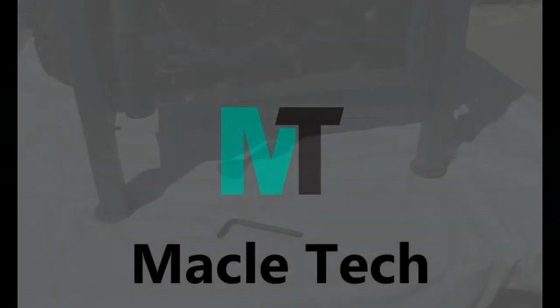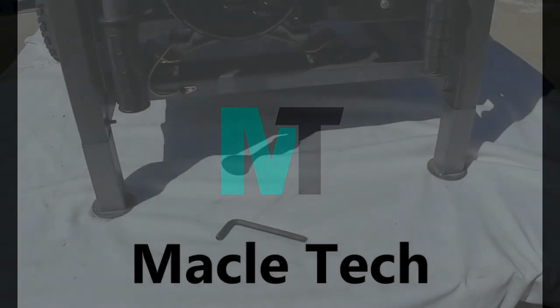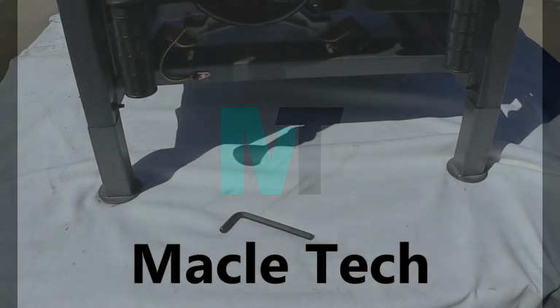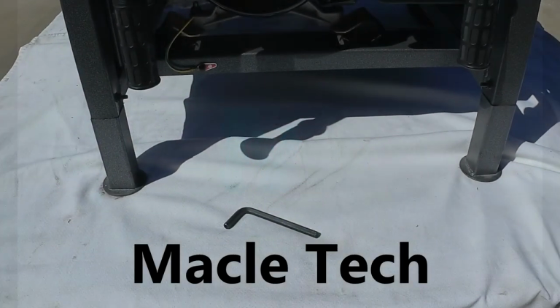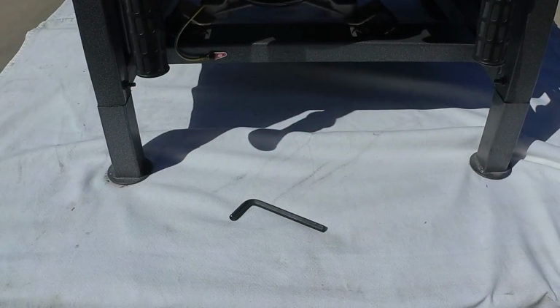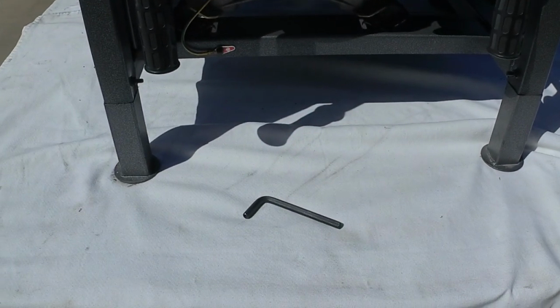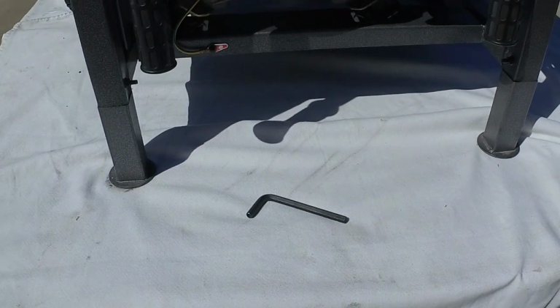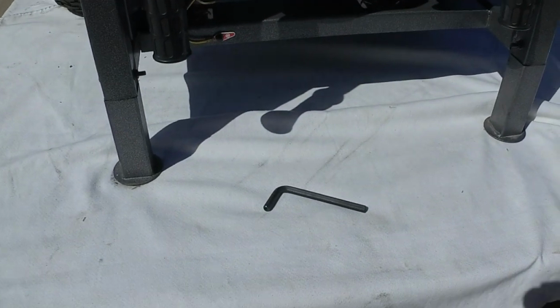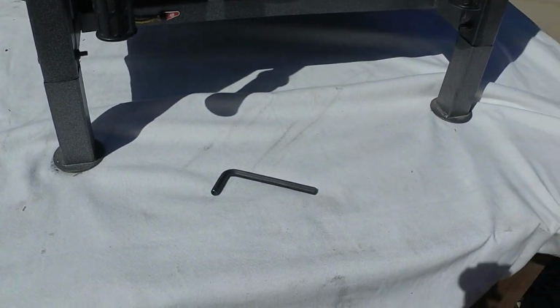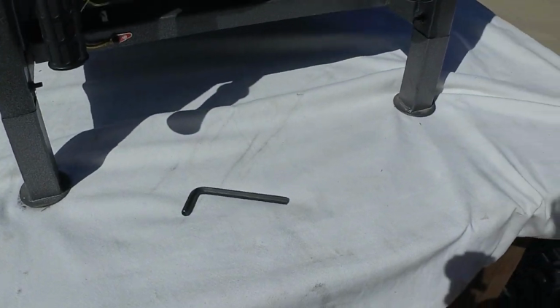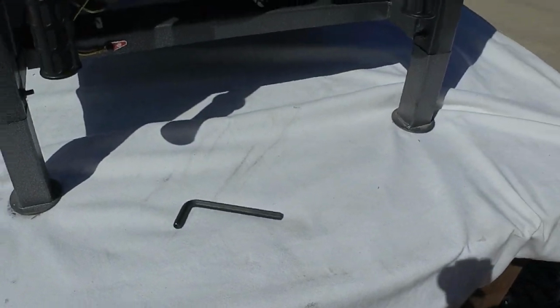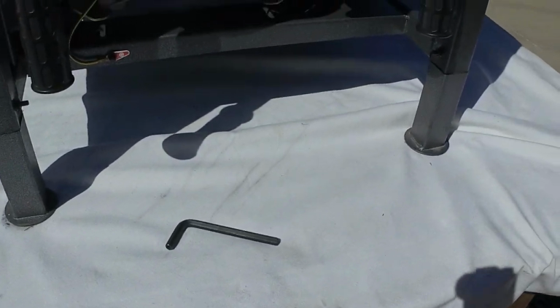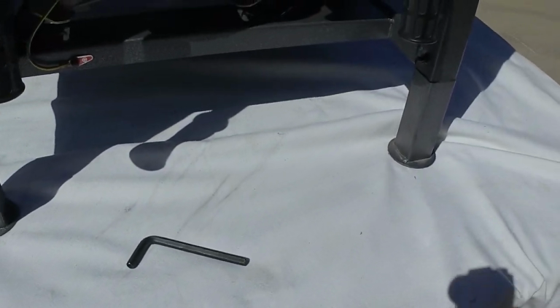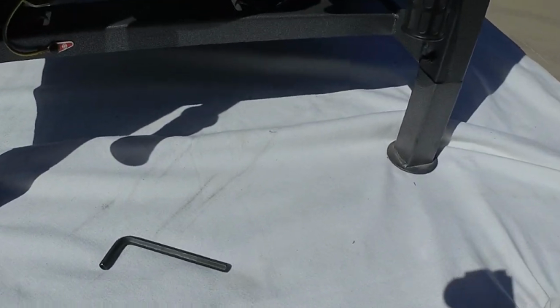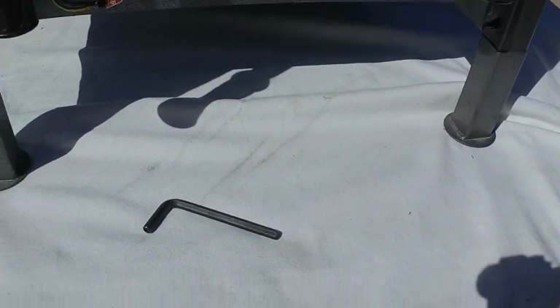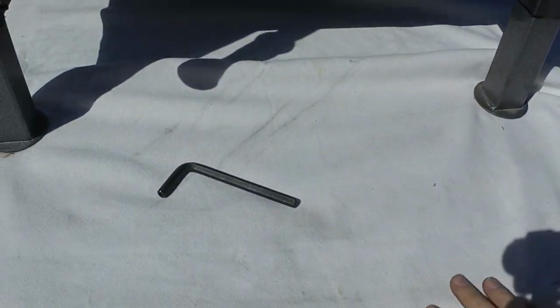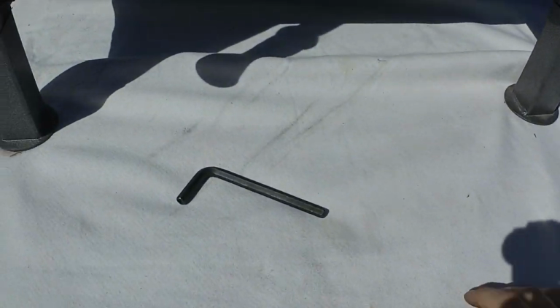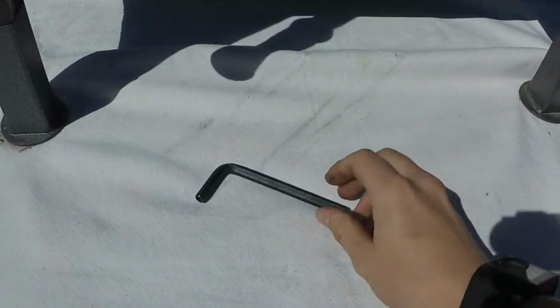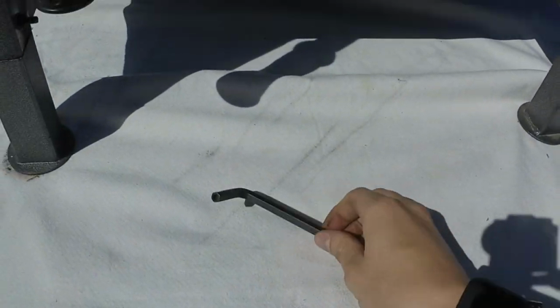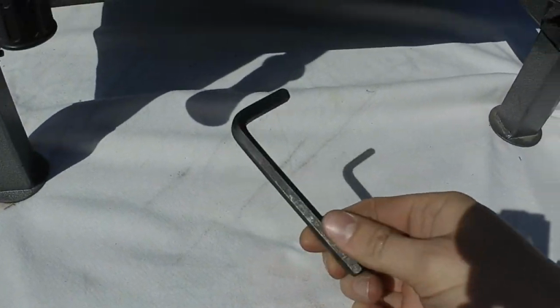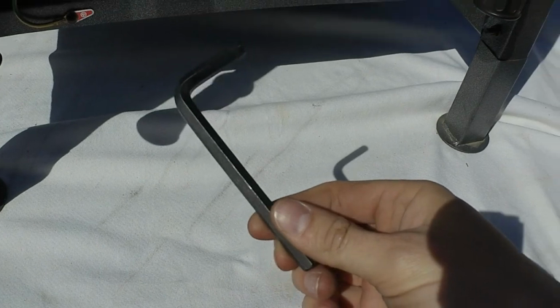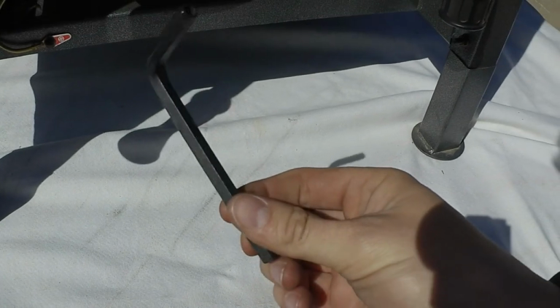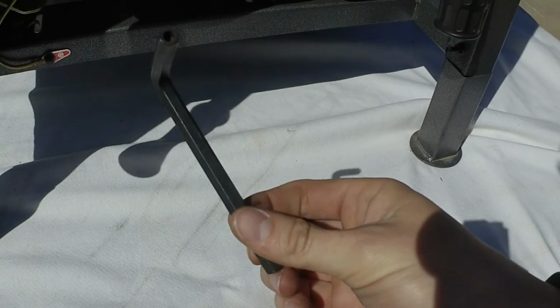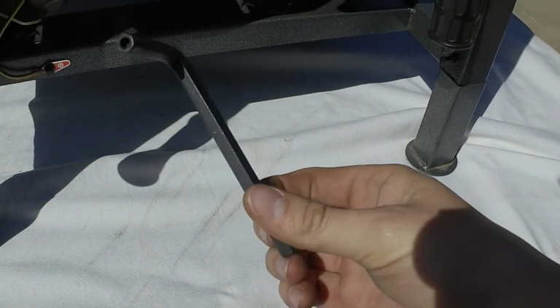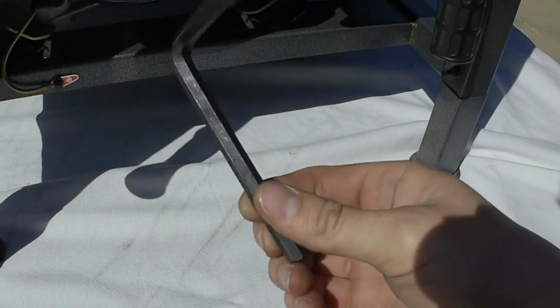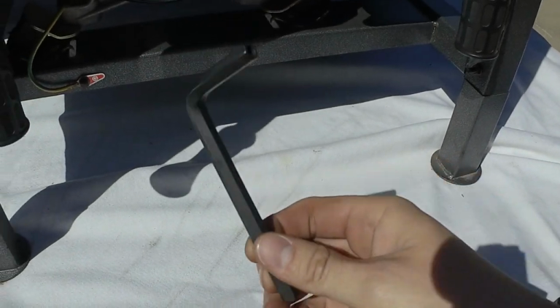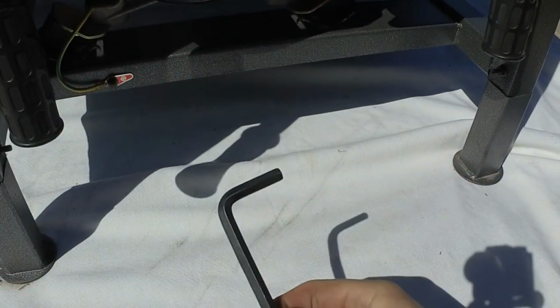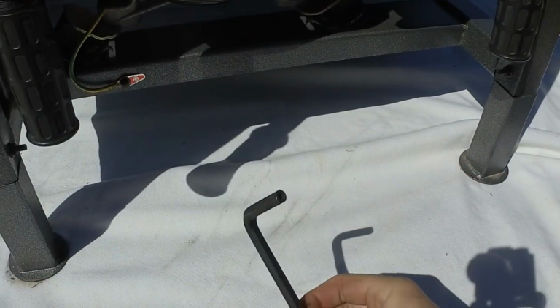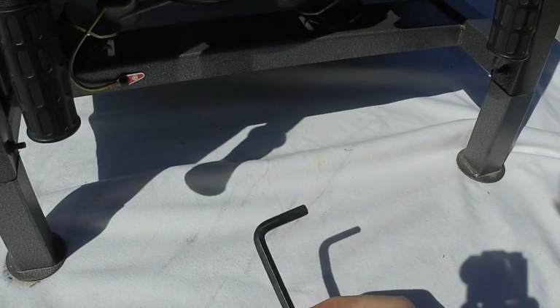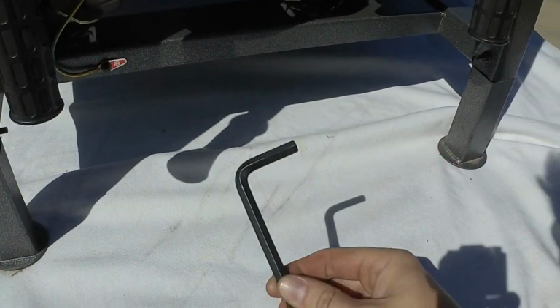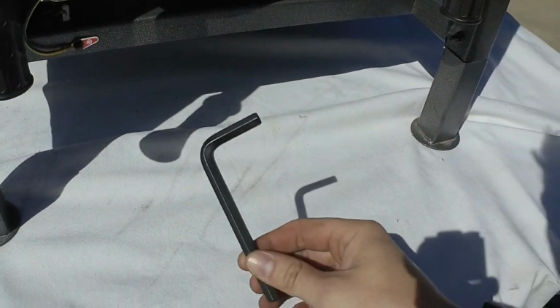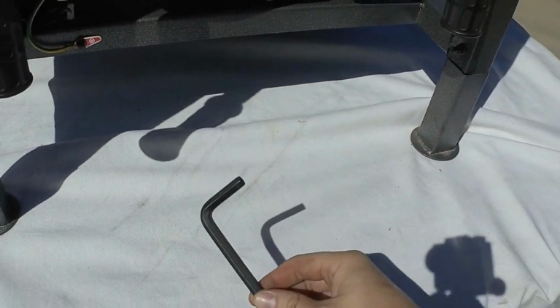We're going to start off and make a loop around the unit, cover your basics and everything here. First off, you're going to need your hex key to get into all your compartments here on the left and right side of the unit.